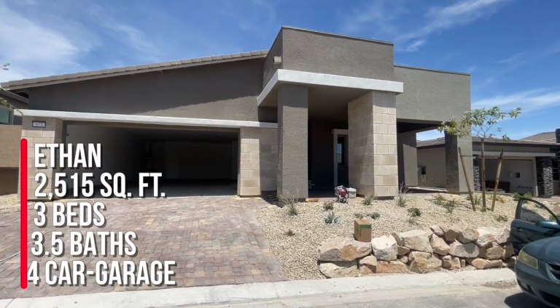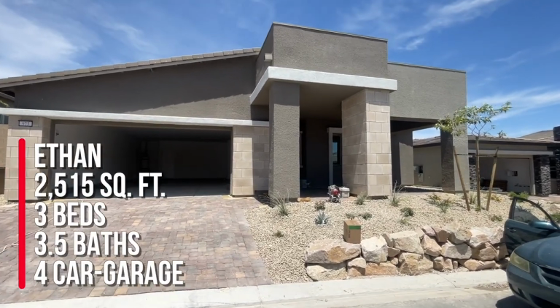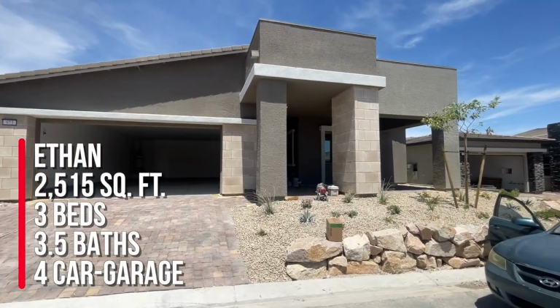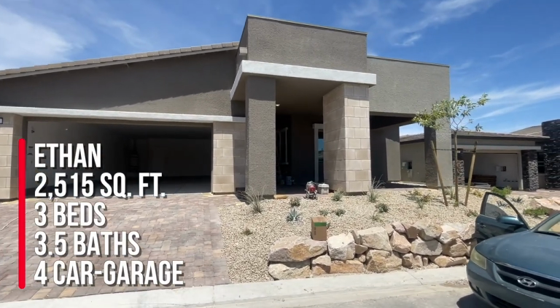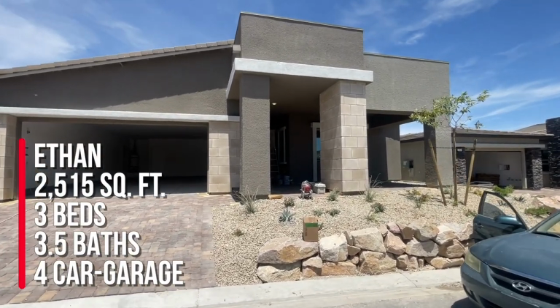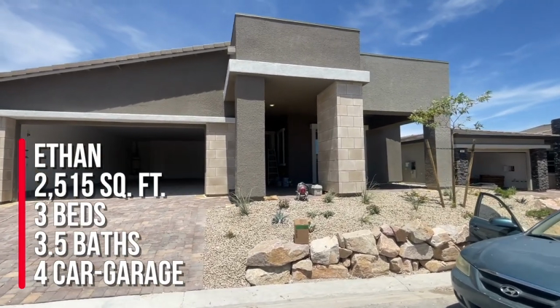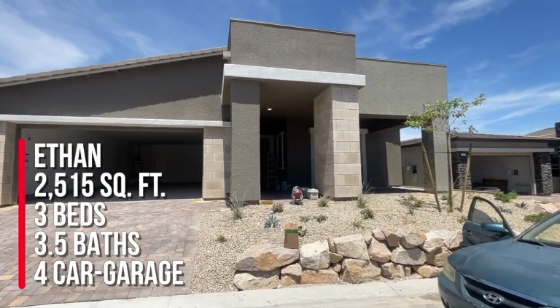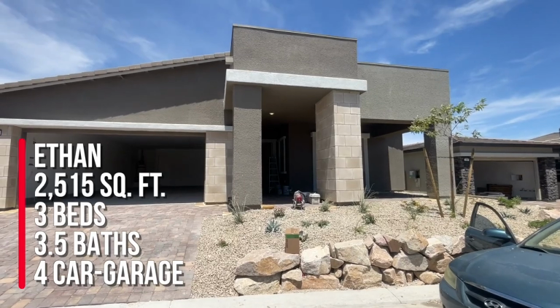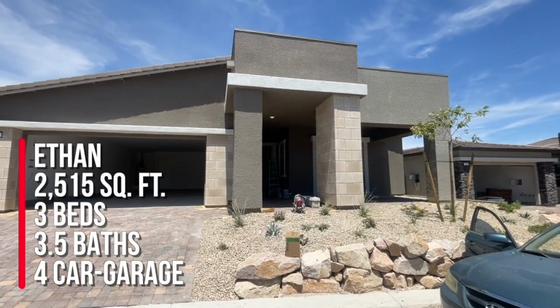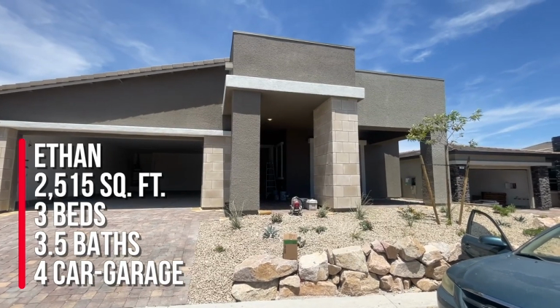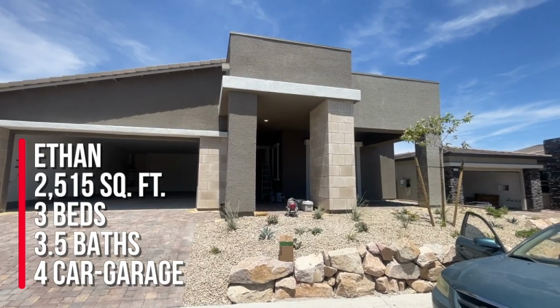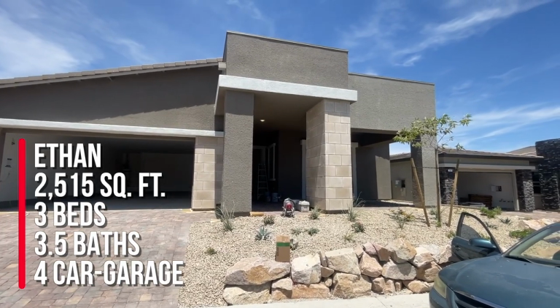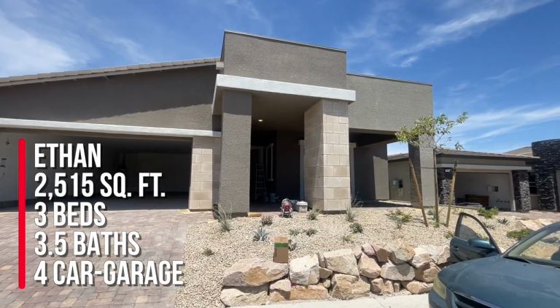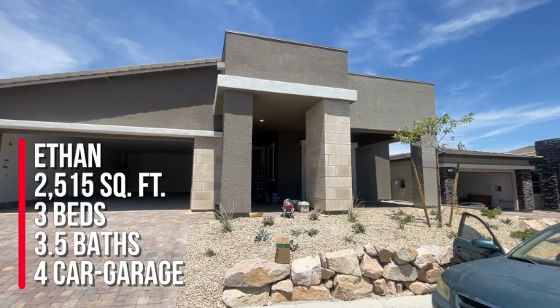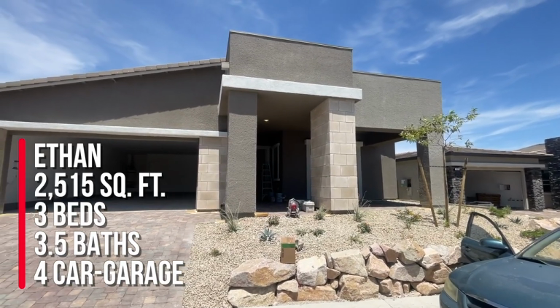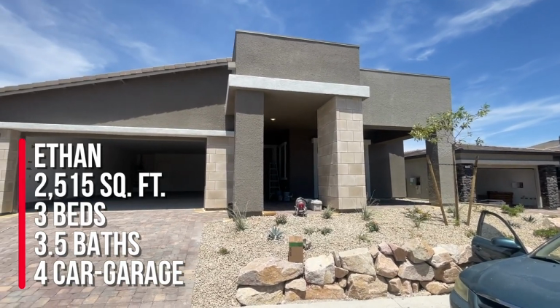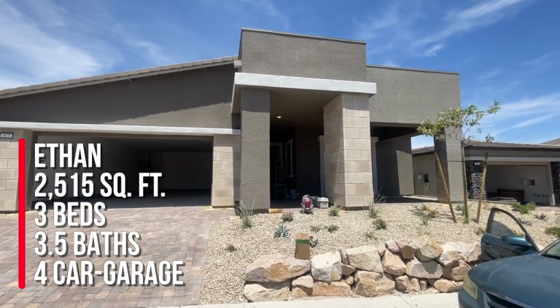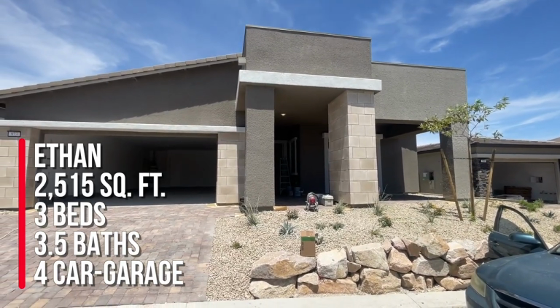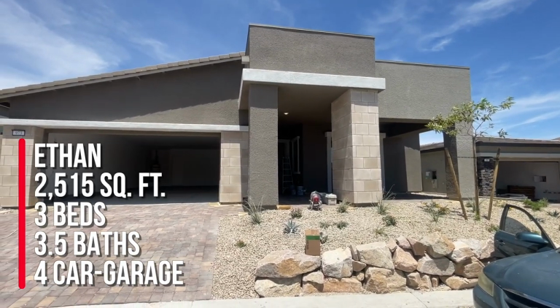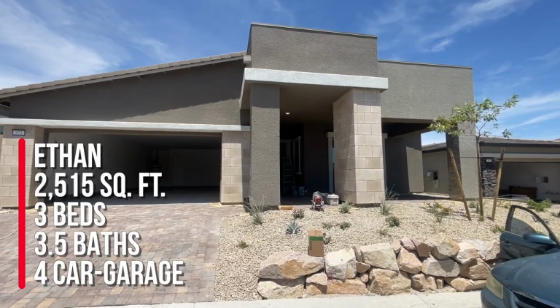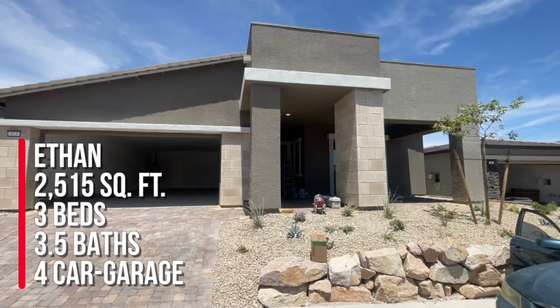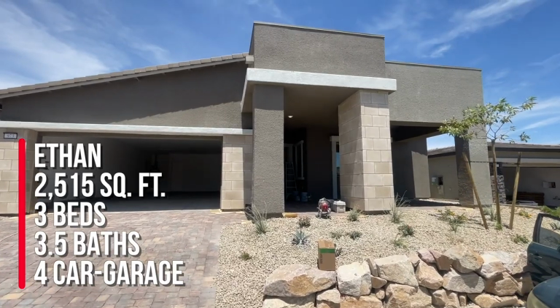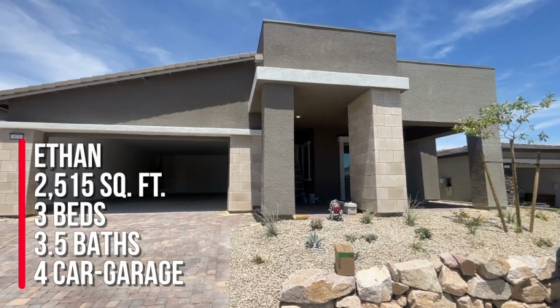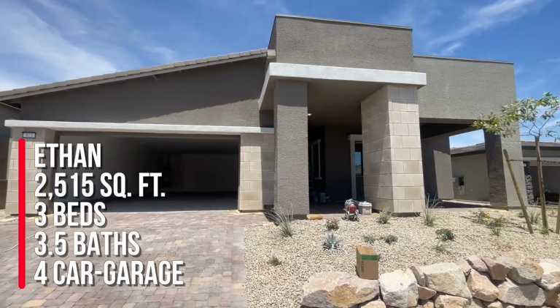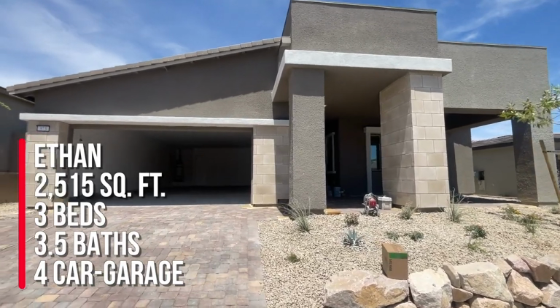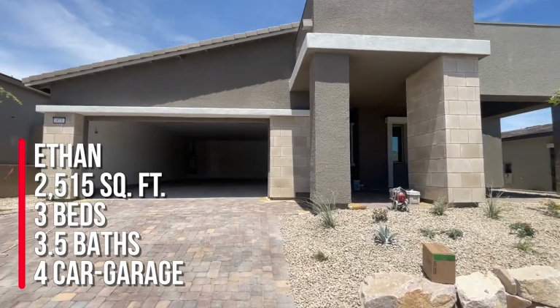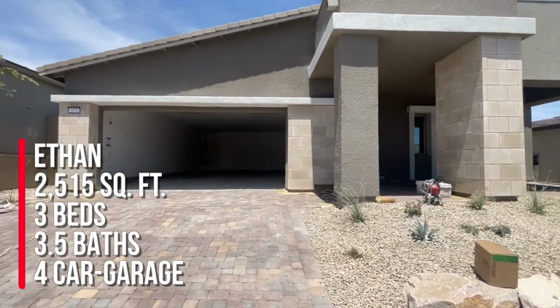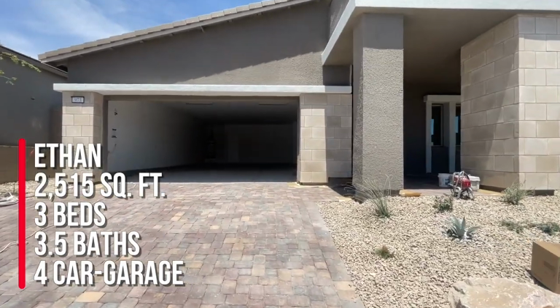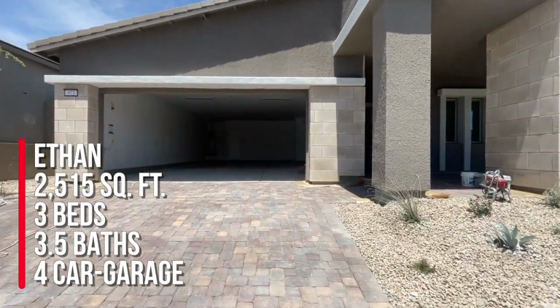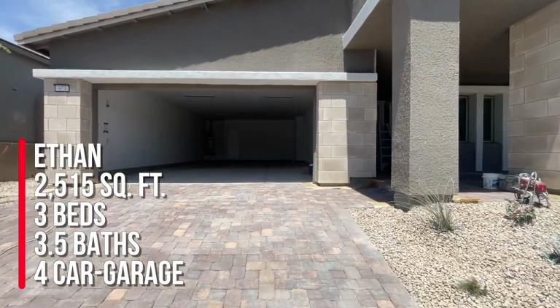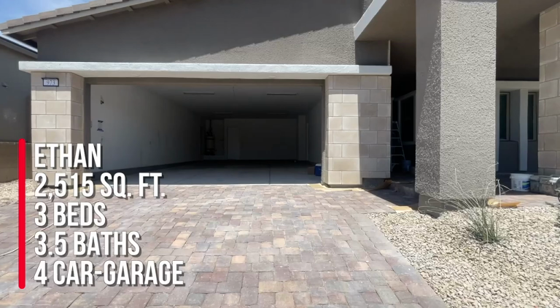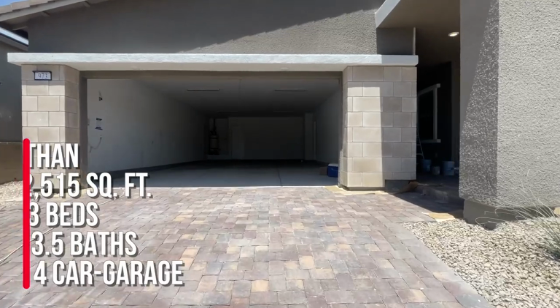They bought the Ethan model, which is part of the Evander collection — the largest collection. This home has 2,515 square feet with three bedrooms, three and a half baths, and an awesome four-car garage.